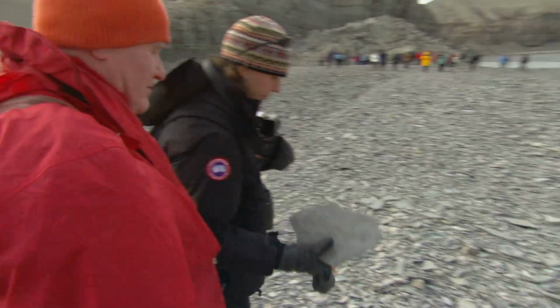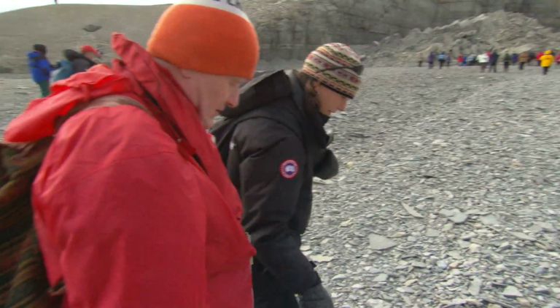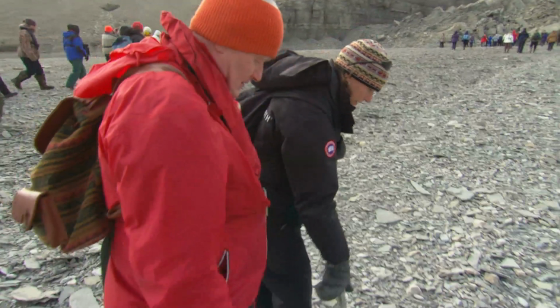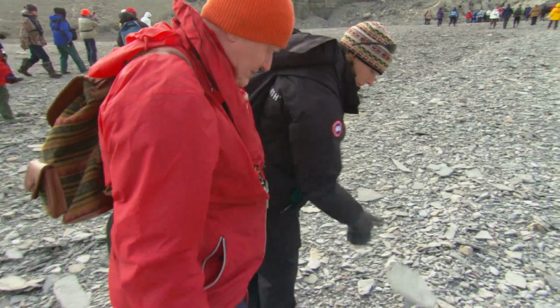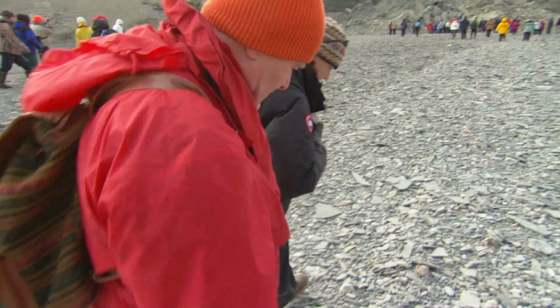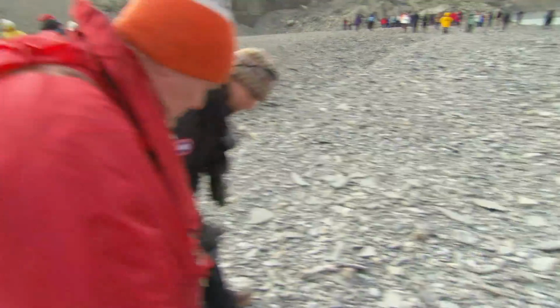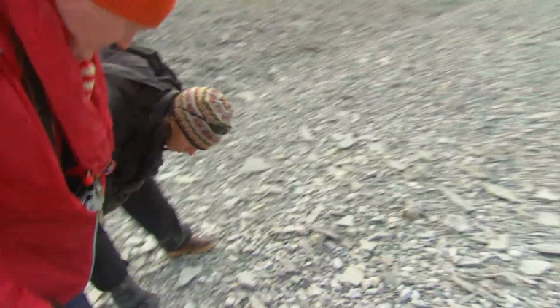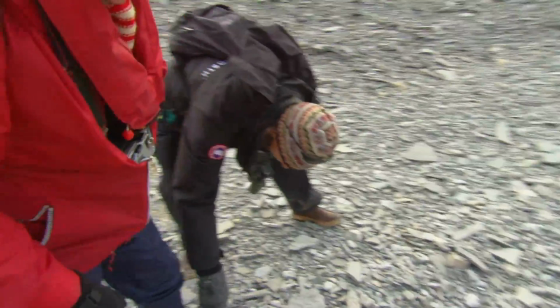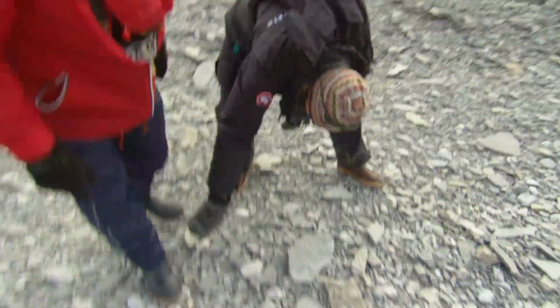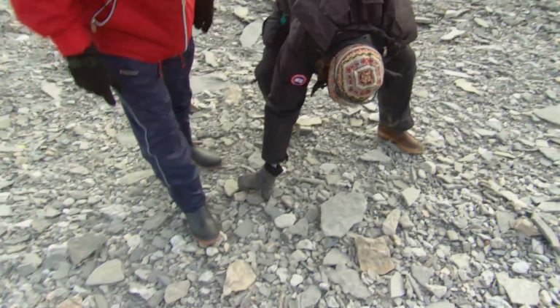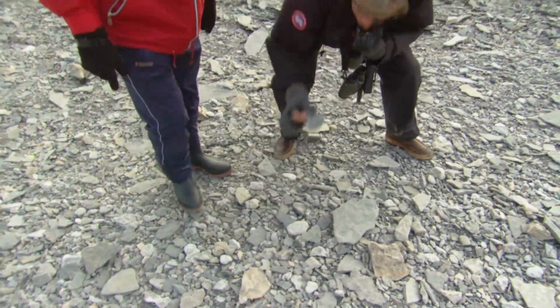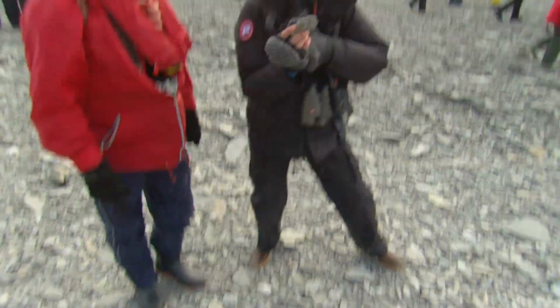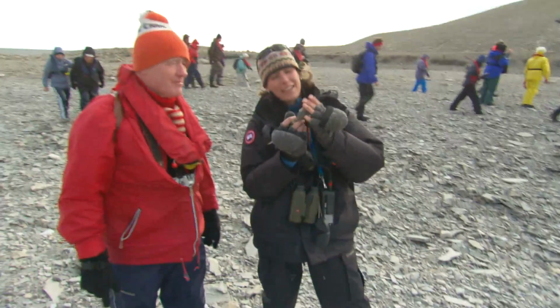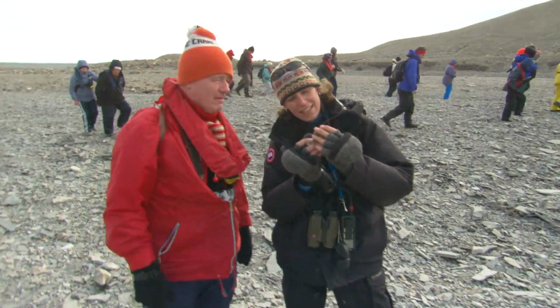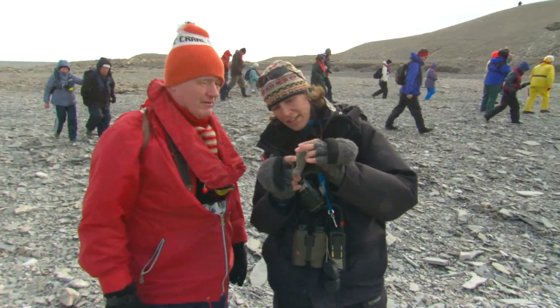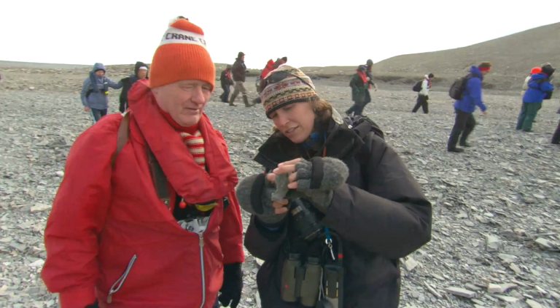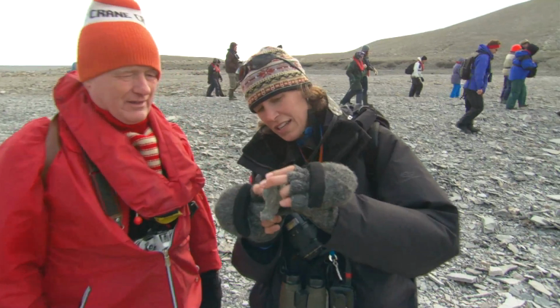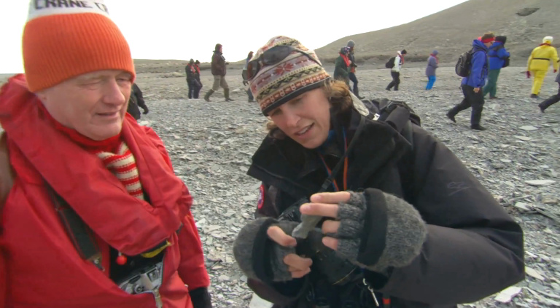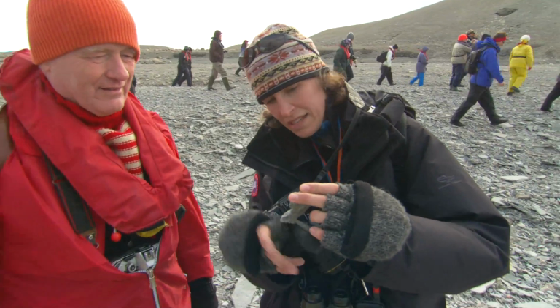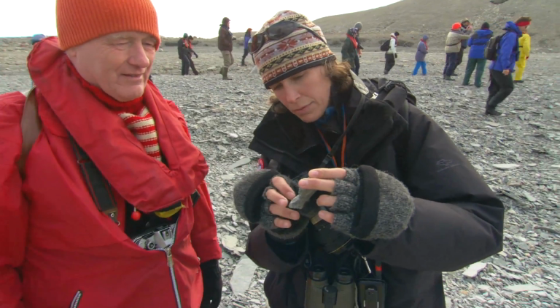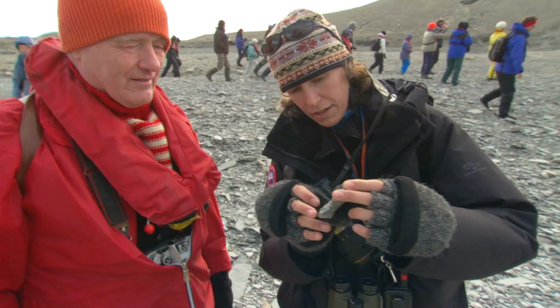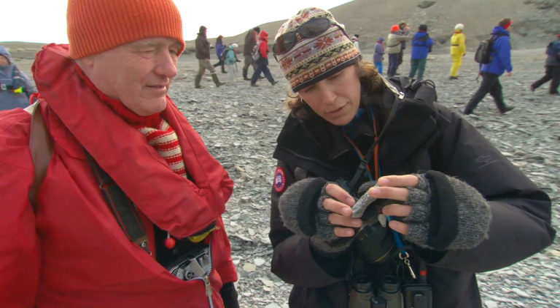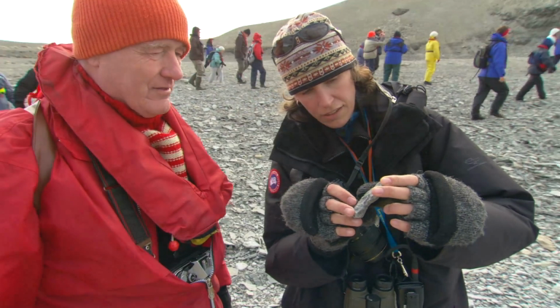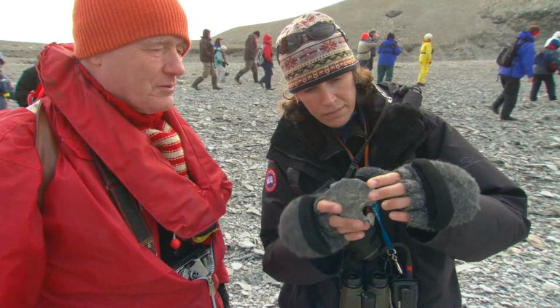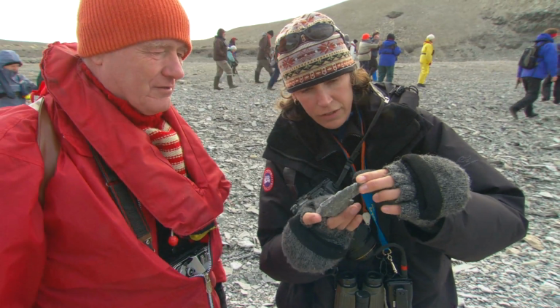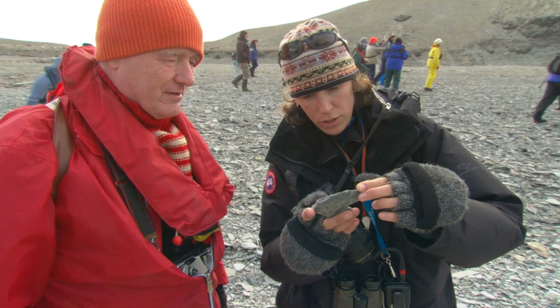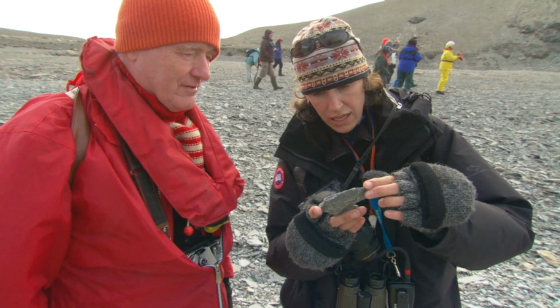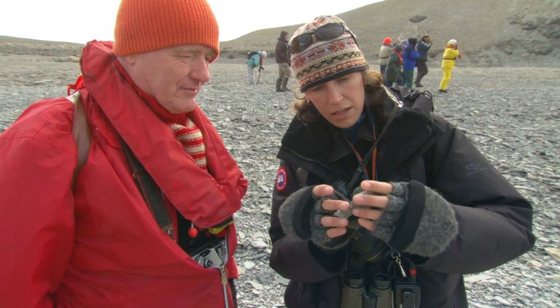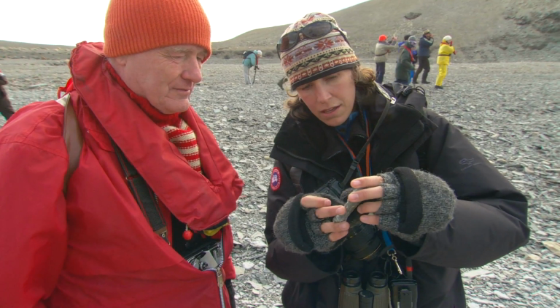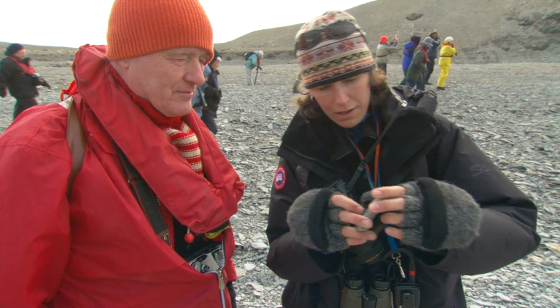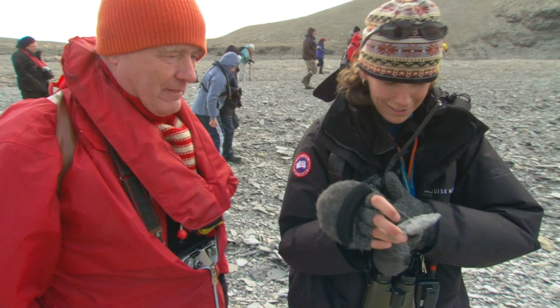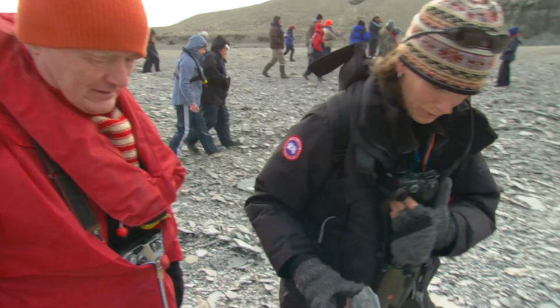We'll find some better ones. Look at your foot — right here. See this? The little curves in it? That's probably from a spiral snail, from EOD time. Cool.